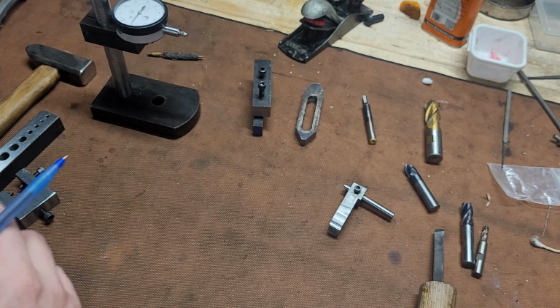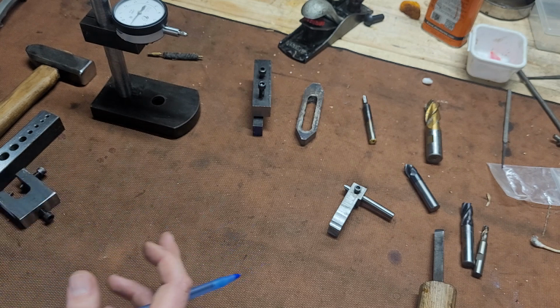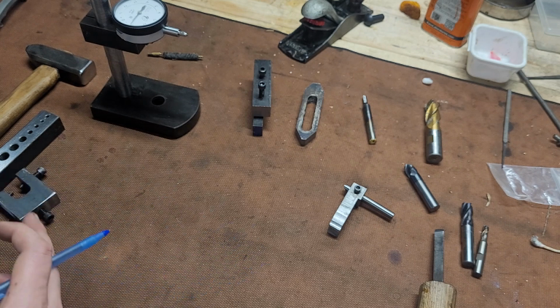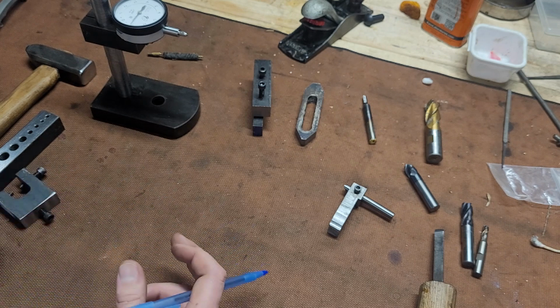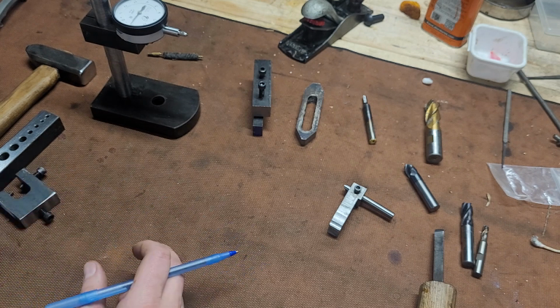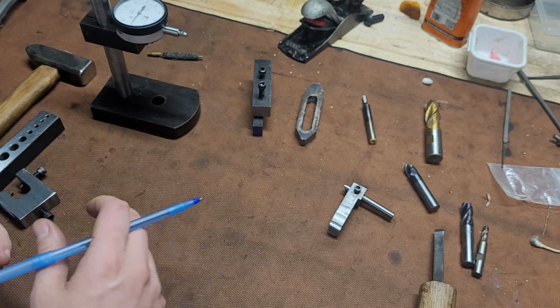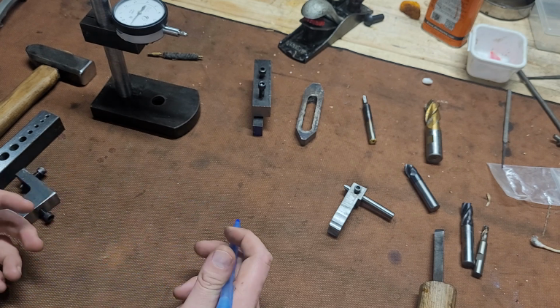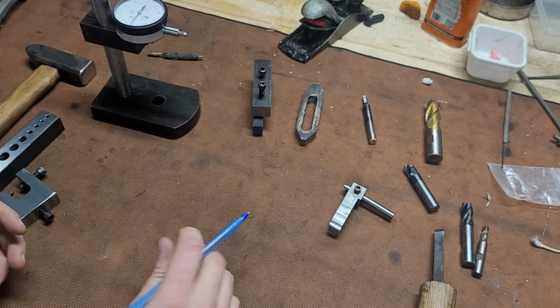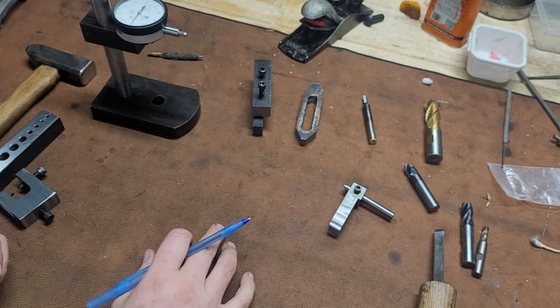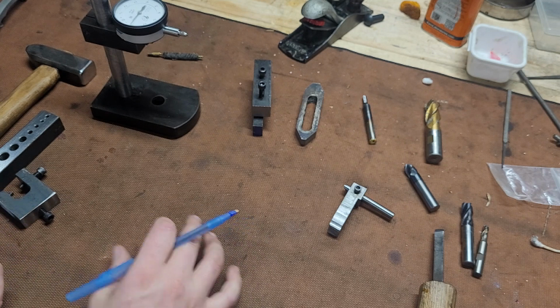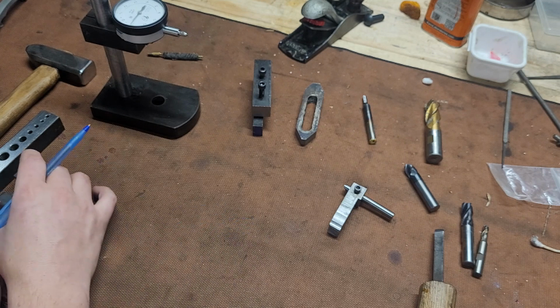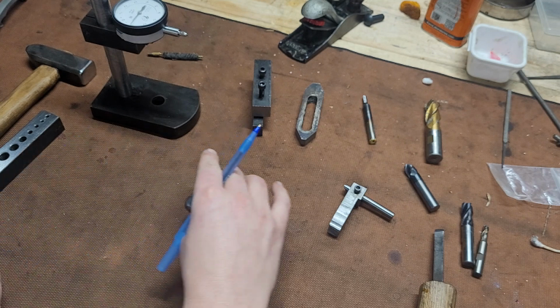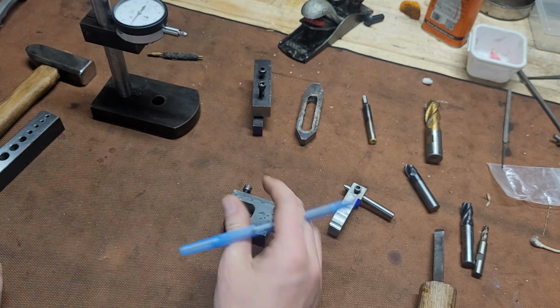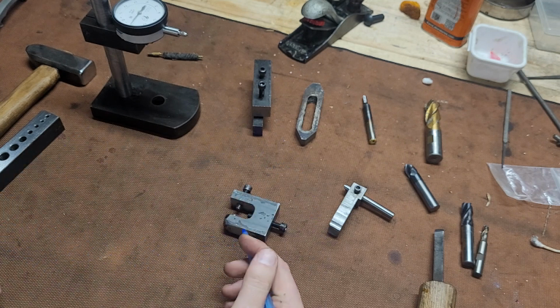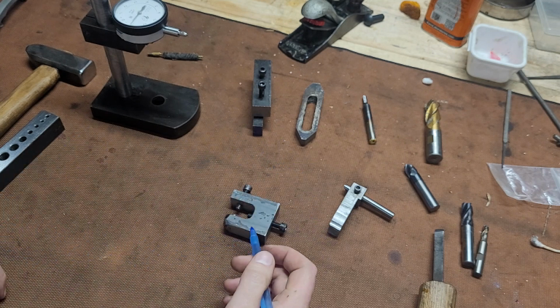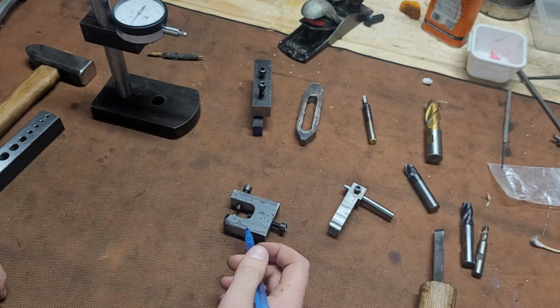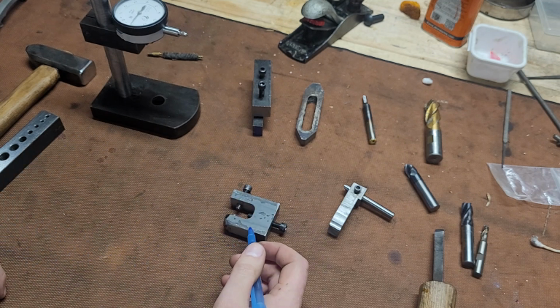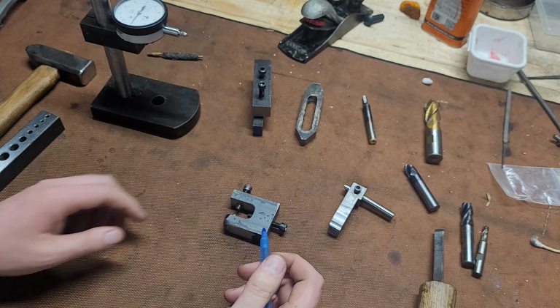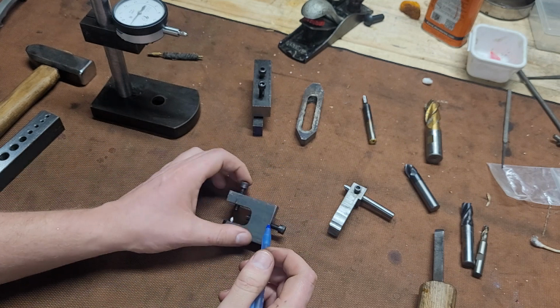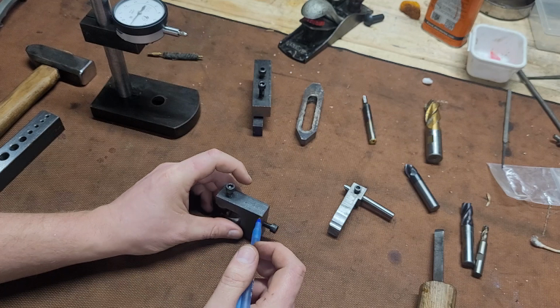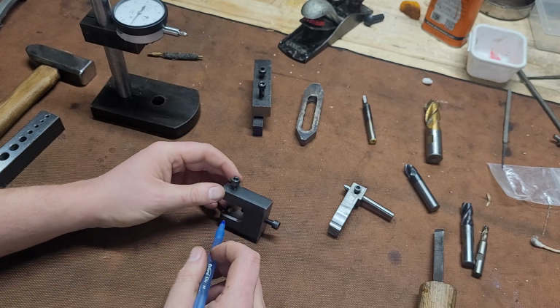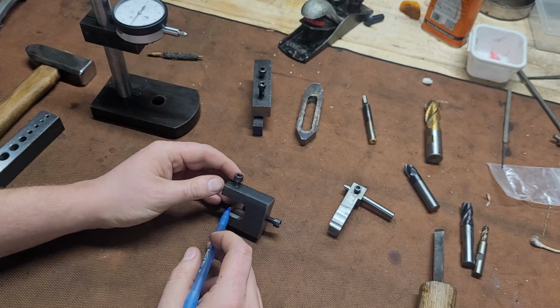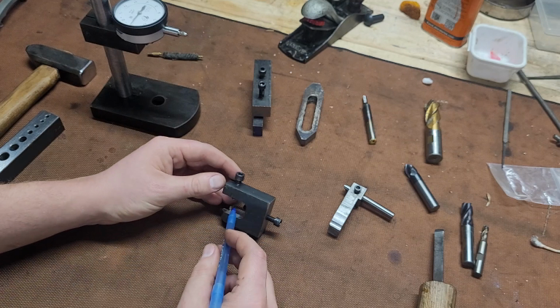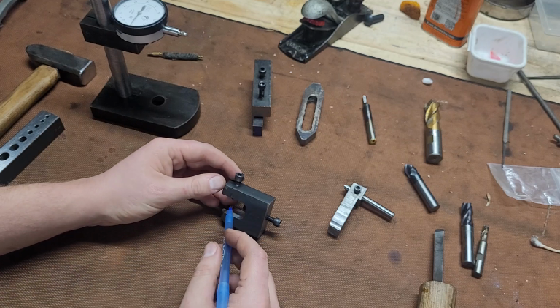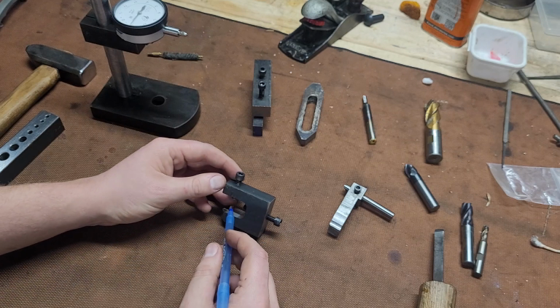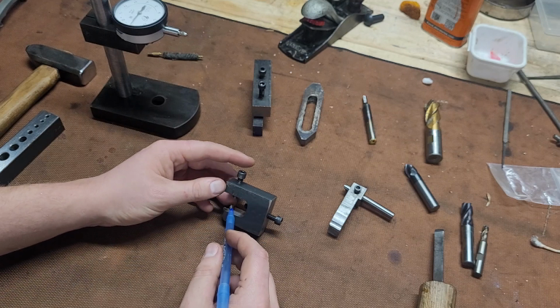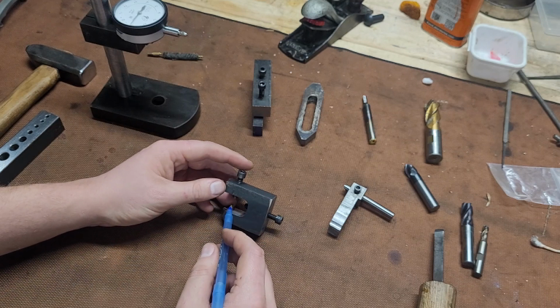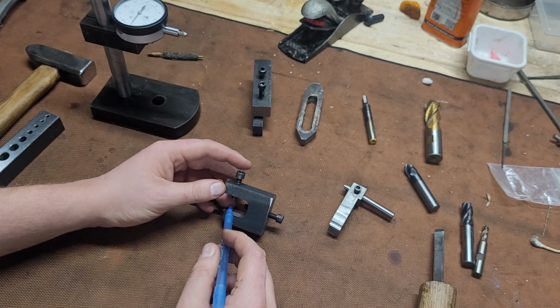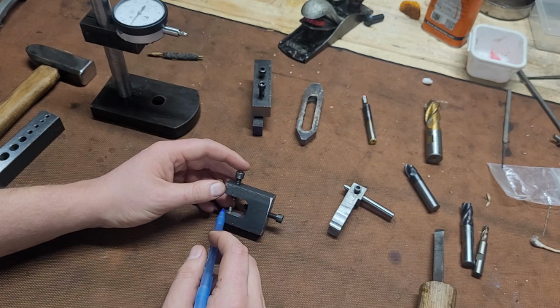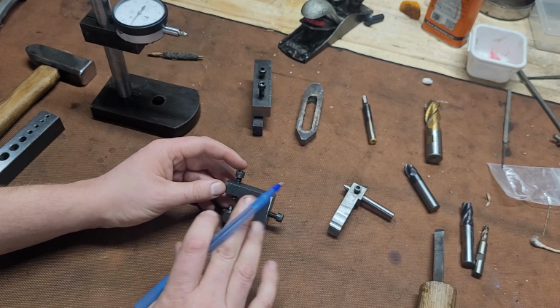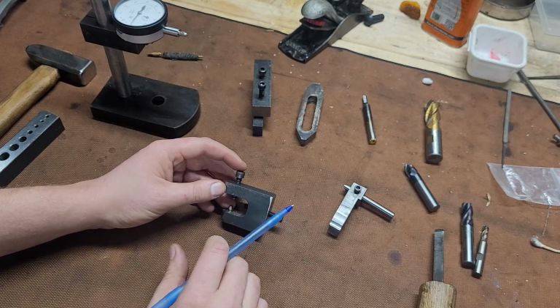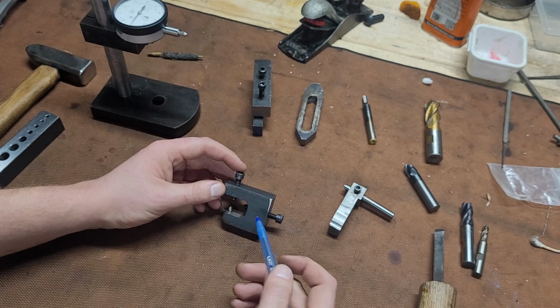Accept the process, embrace the process, find enjoyment in it. This is a chunk of mild steel — a staking tool for a Remington 1100, 870, that platform.